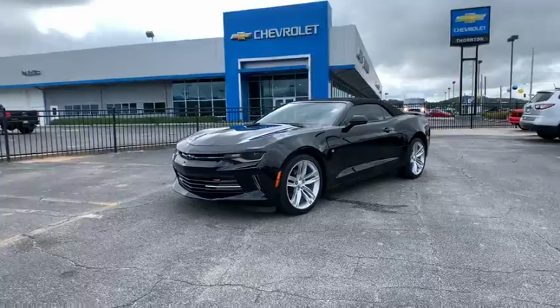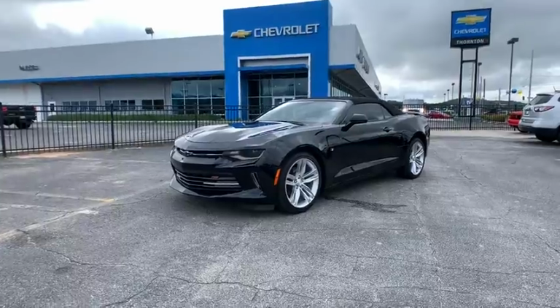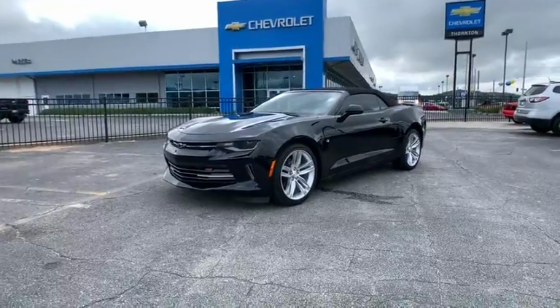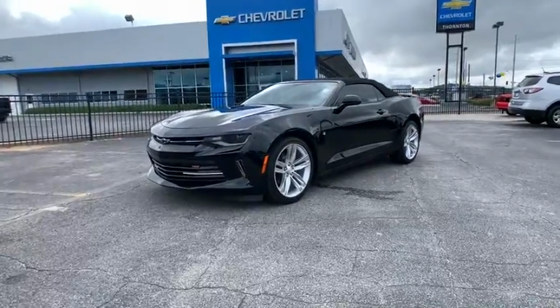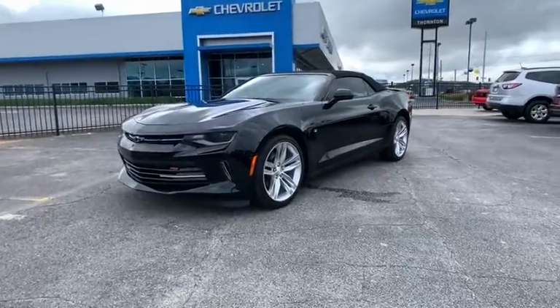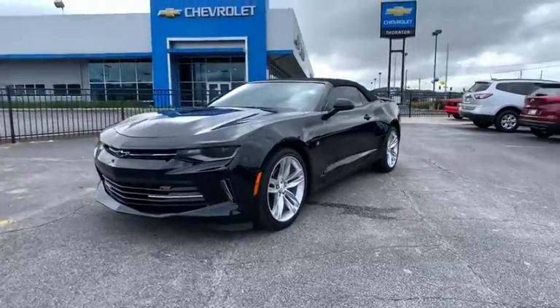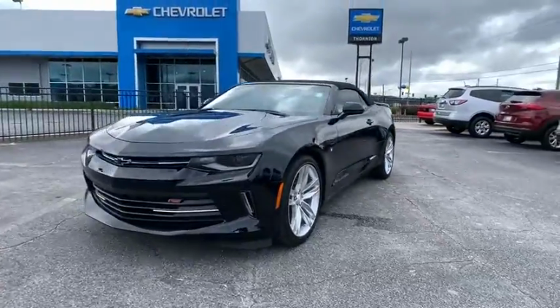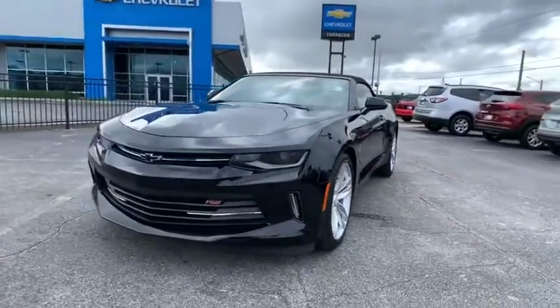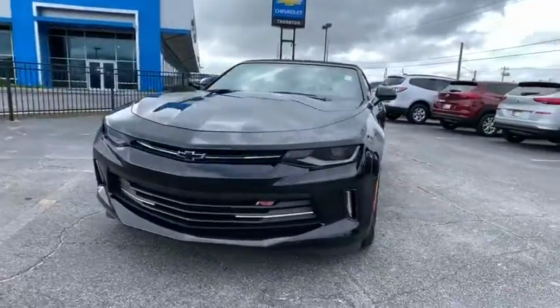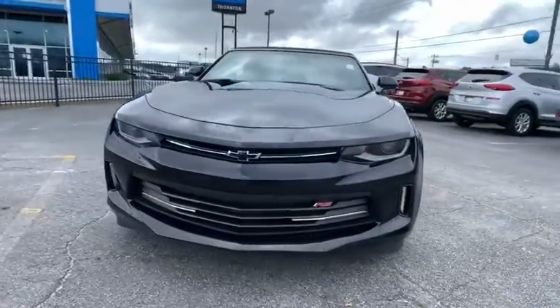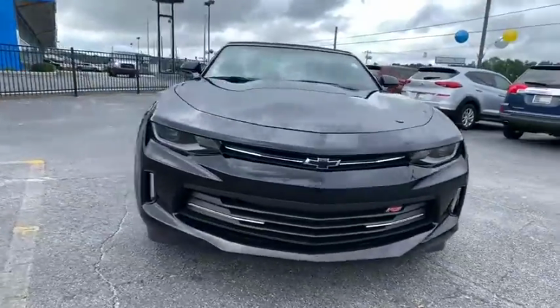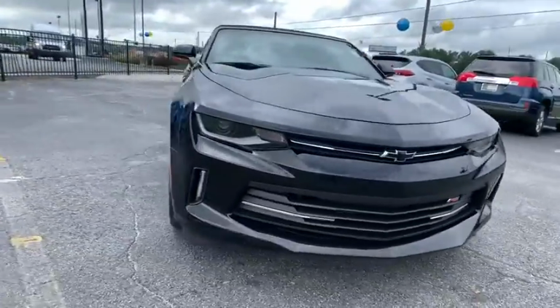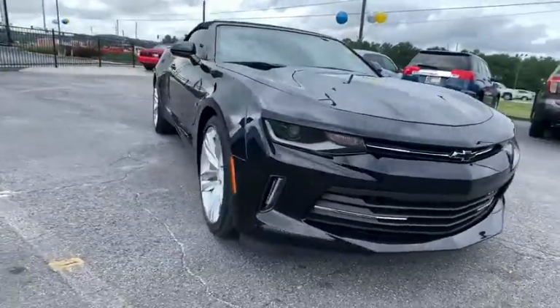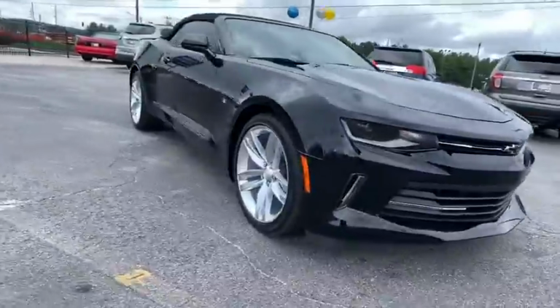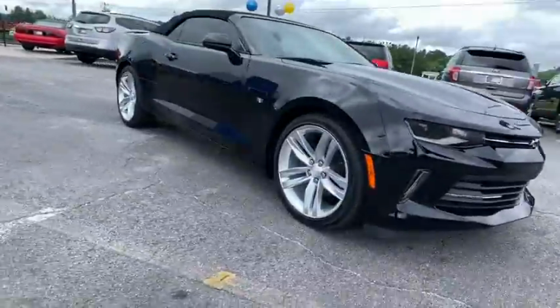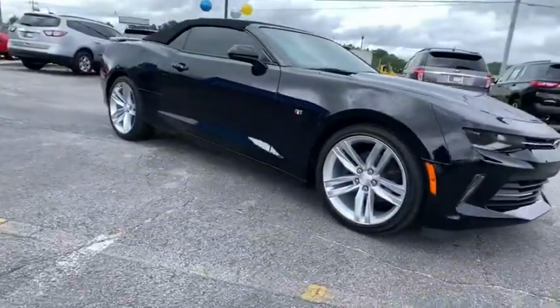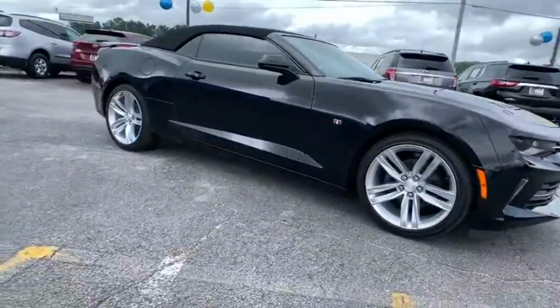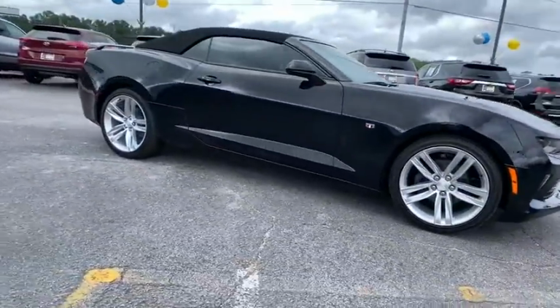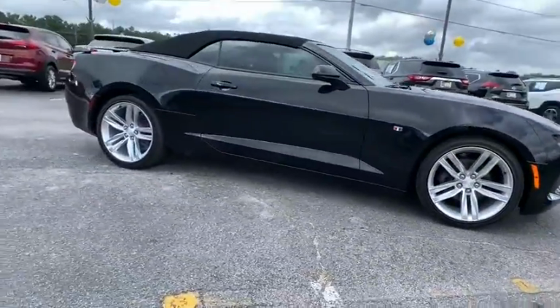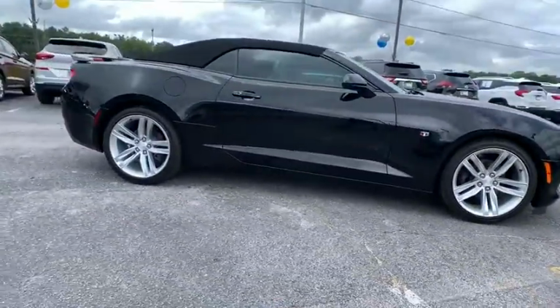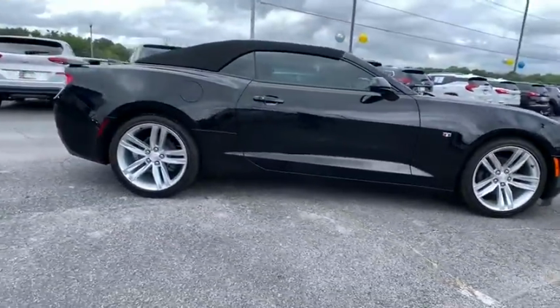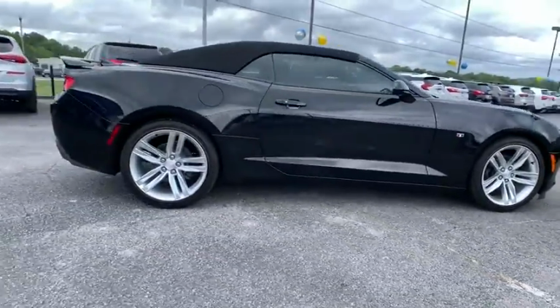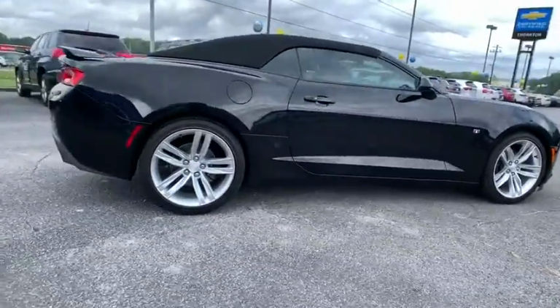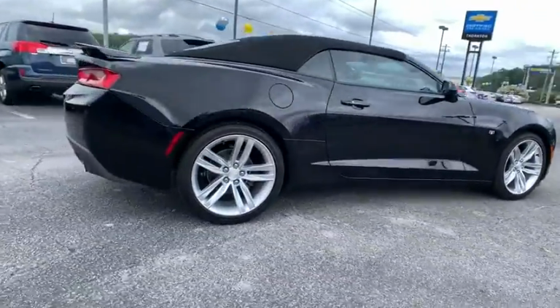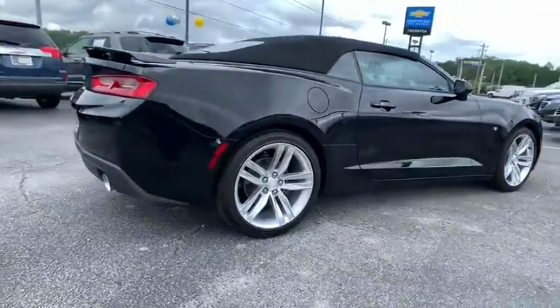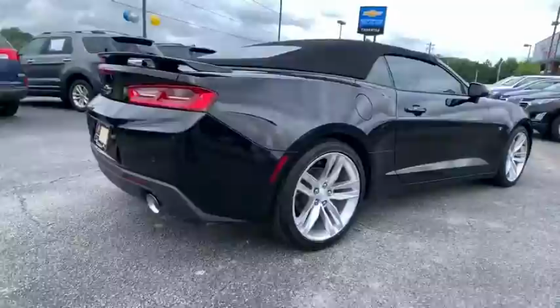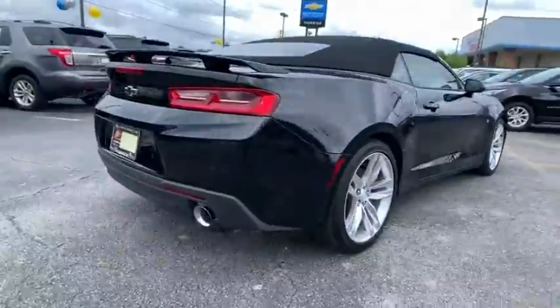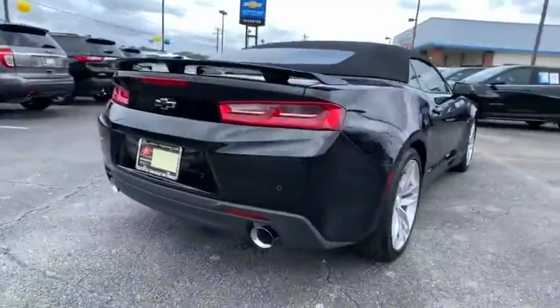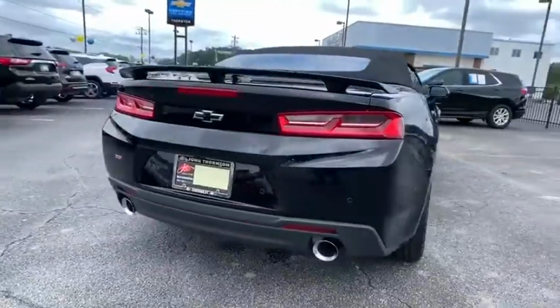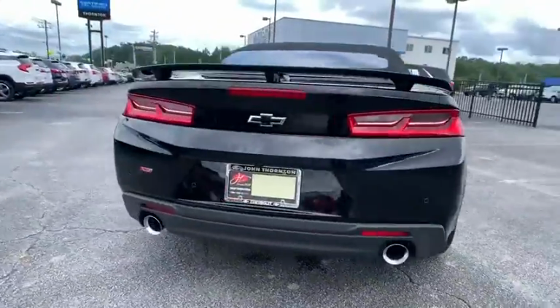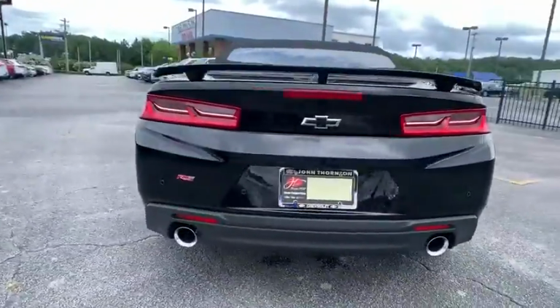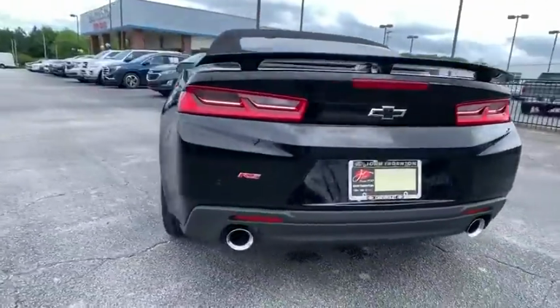Come test drive a 2018 Chevrolet Camaro. Camaro was developed to be 21st century on every level, from its awe-inspiring design to its outstanding performance to its impressive efficiency.